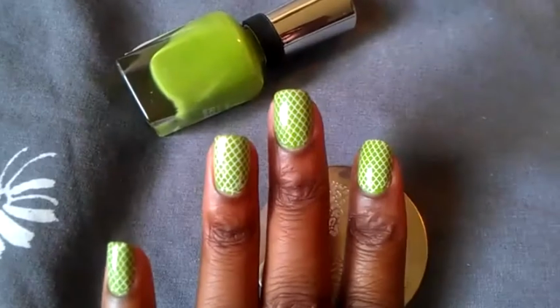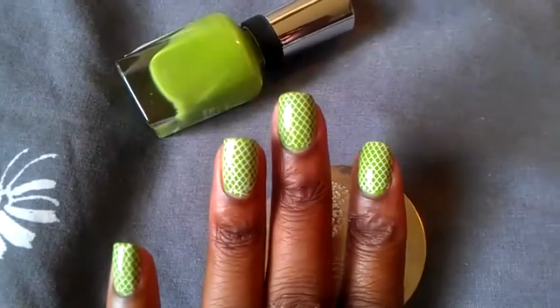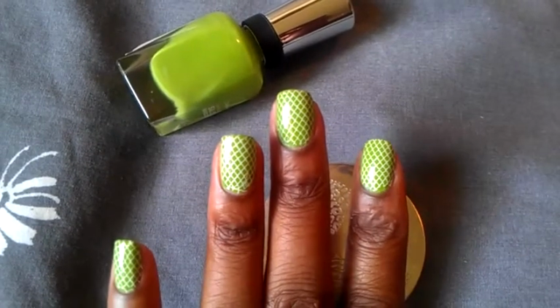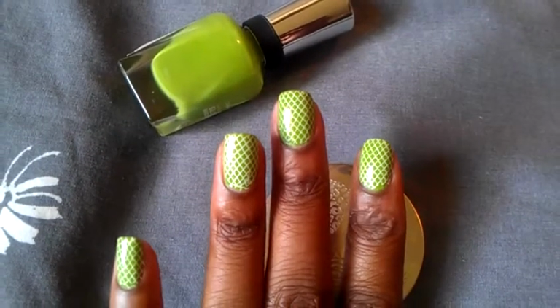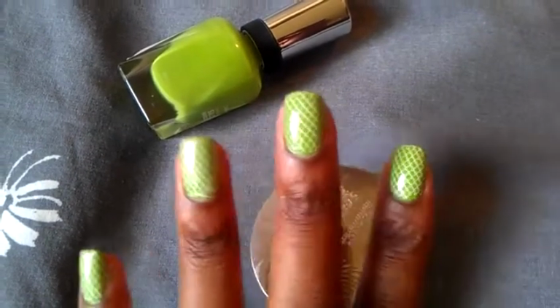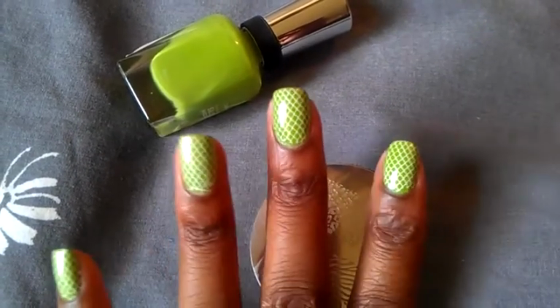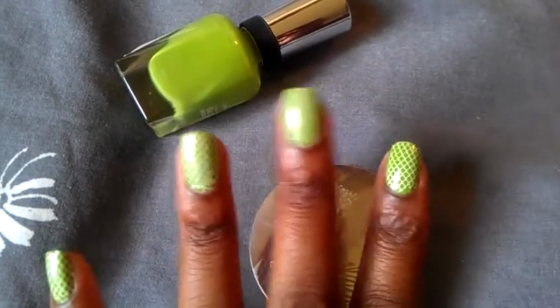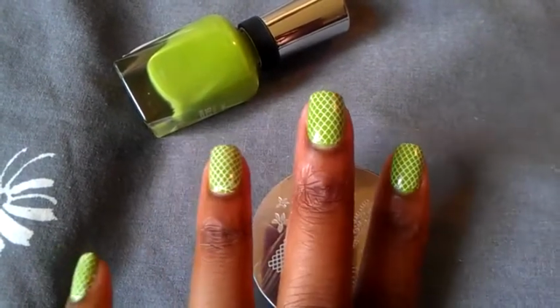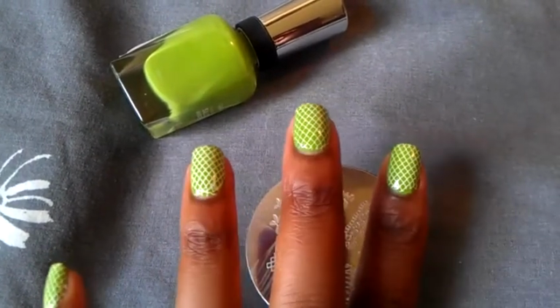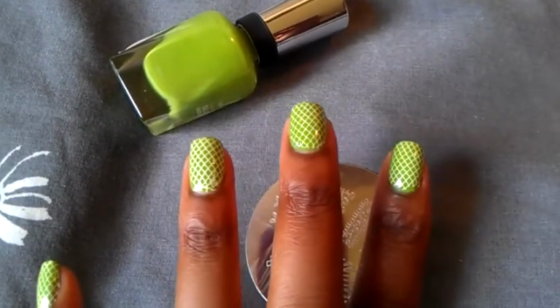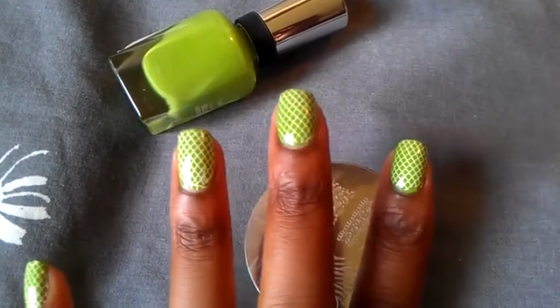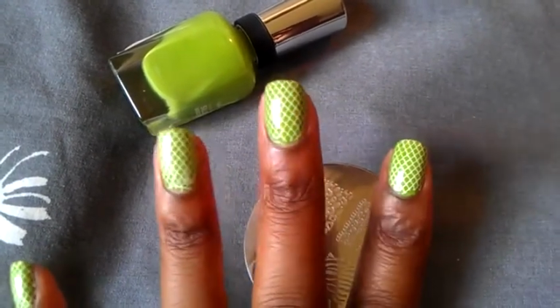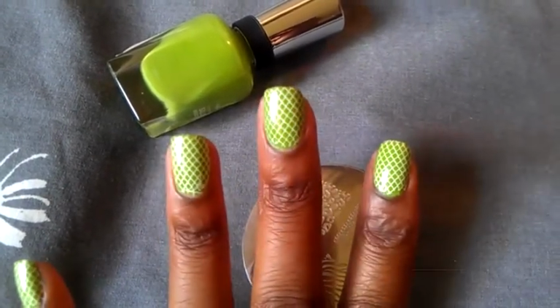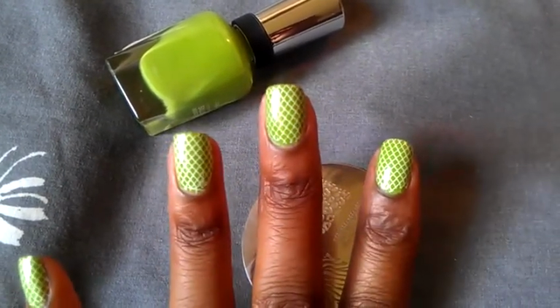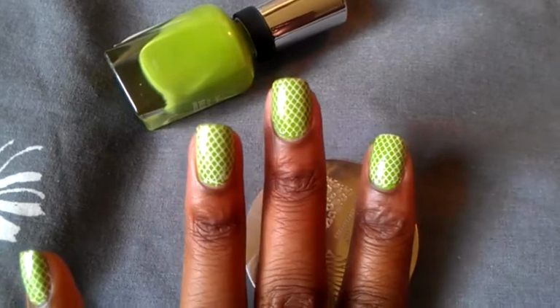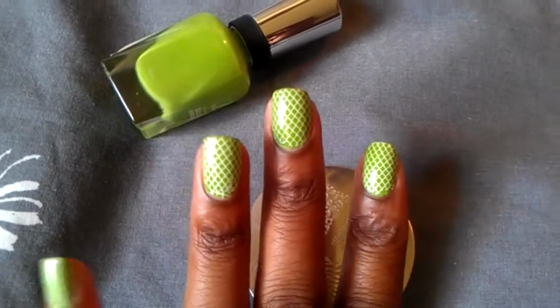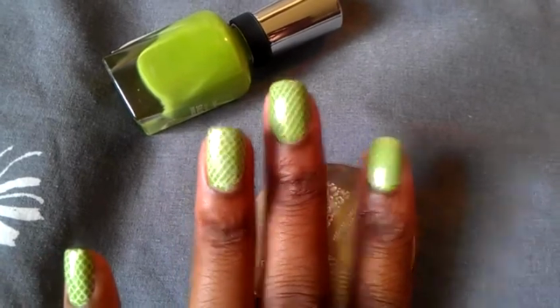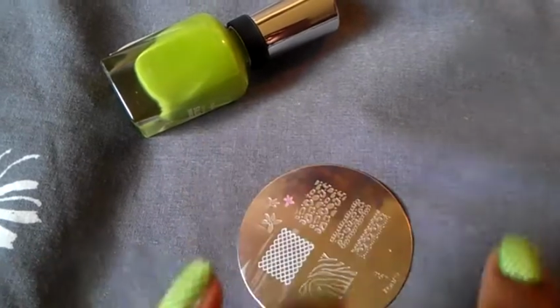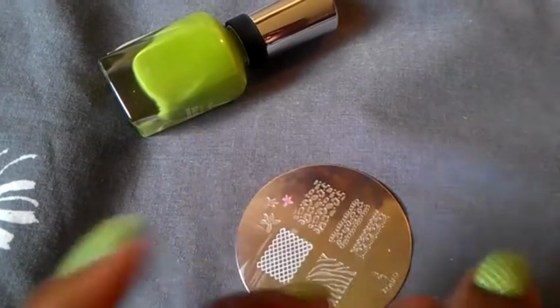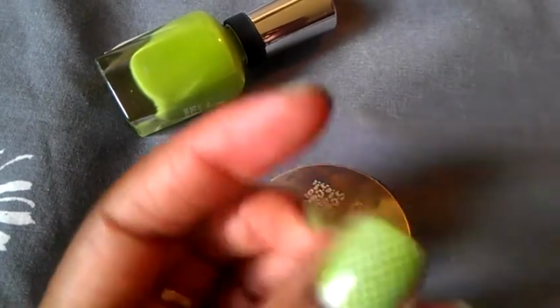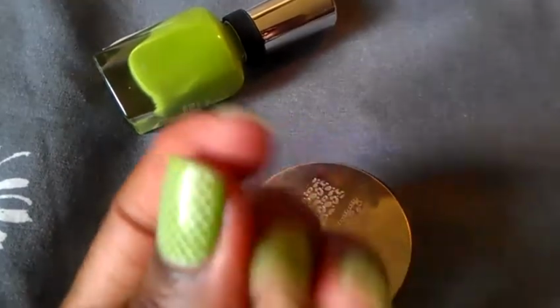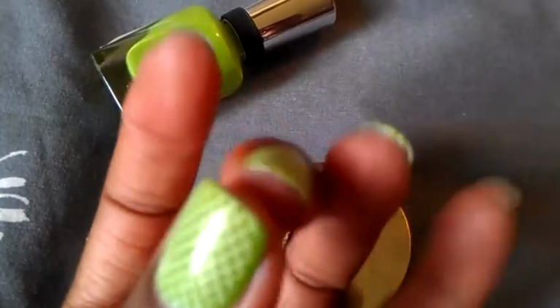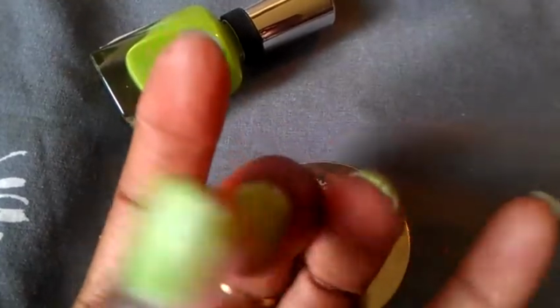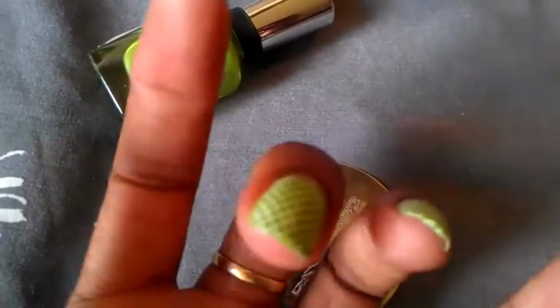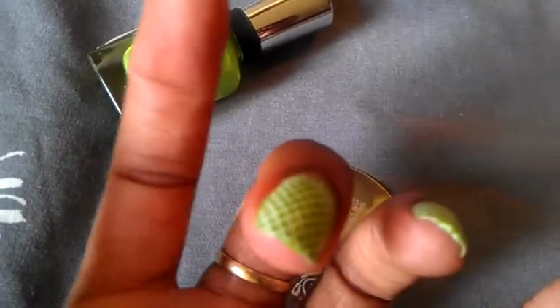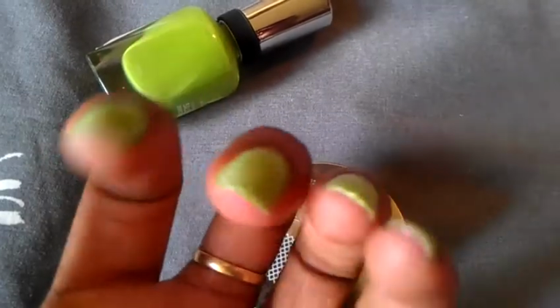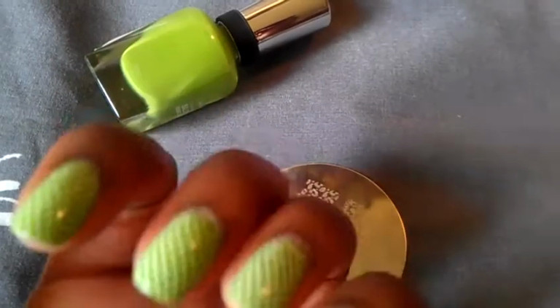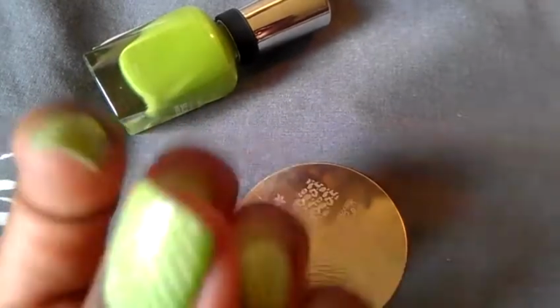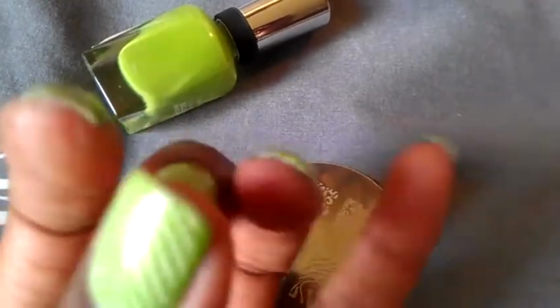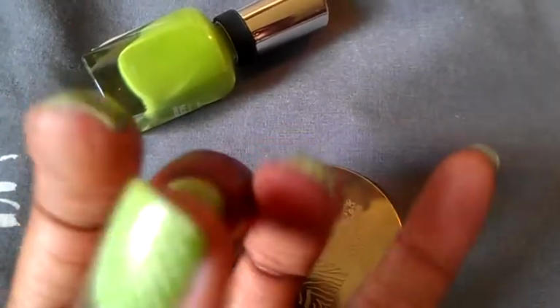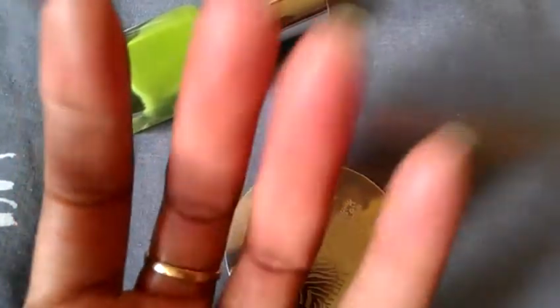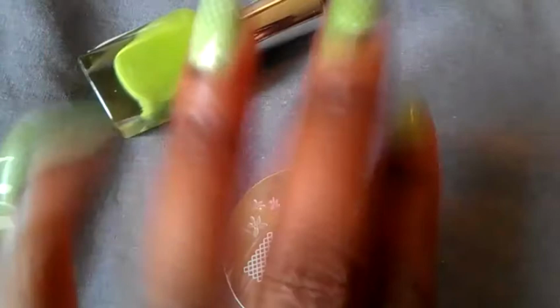I love this look. It looks really nice on short nails or nails that are very close to the top of your nail bed or your fingertips.